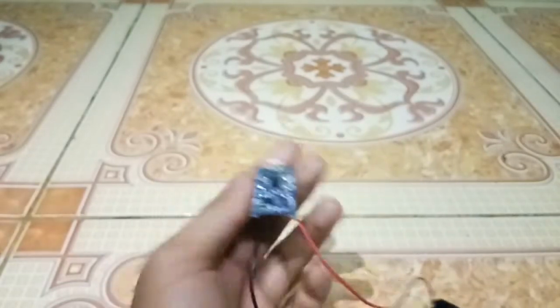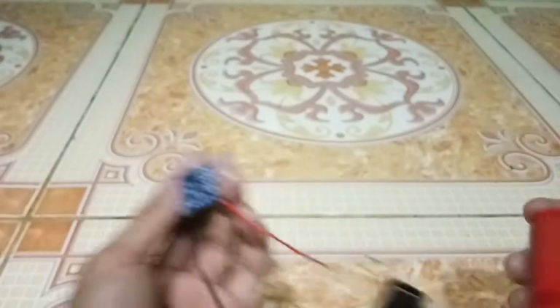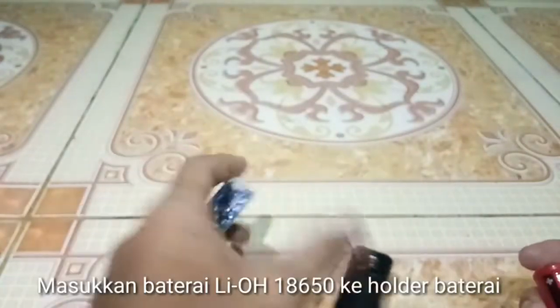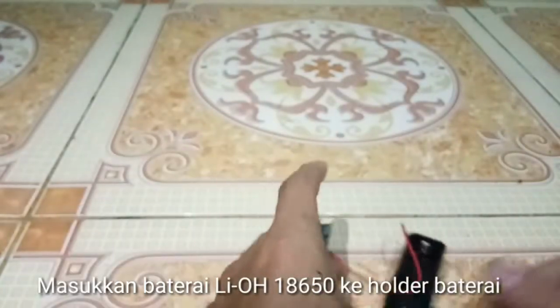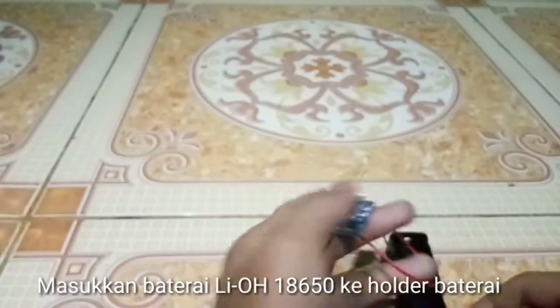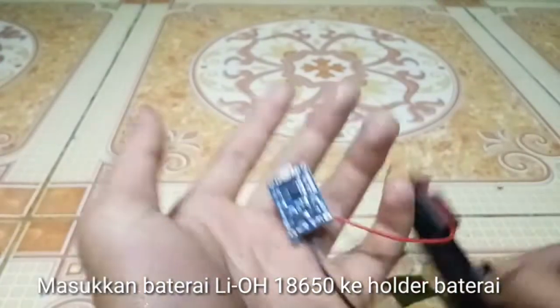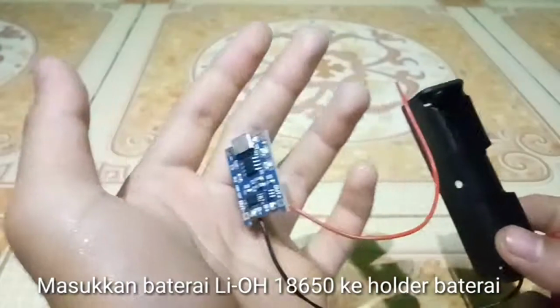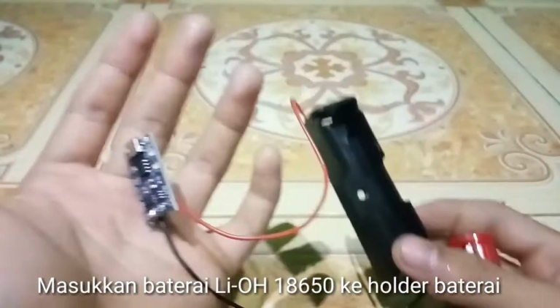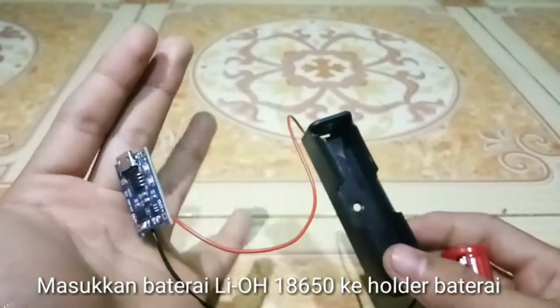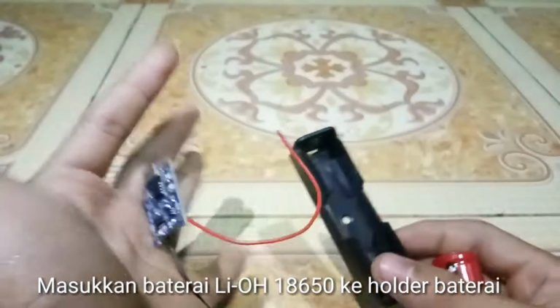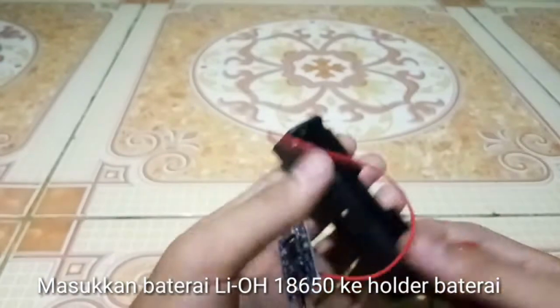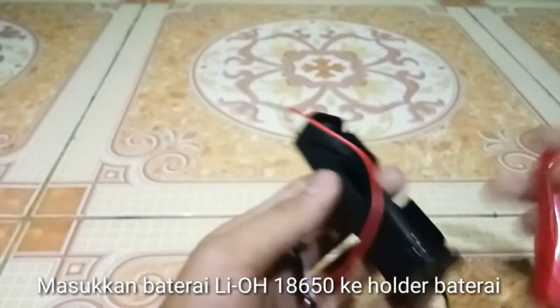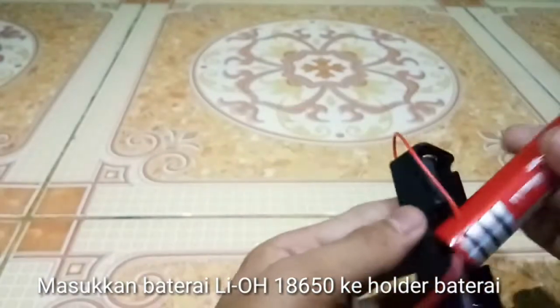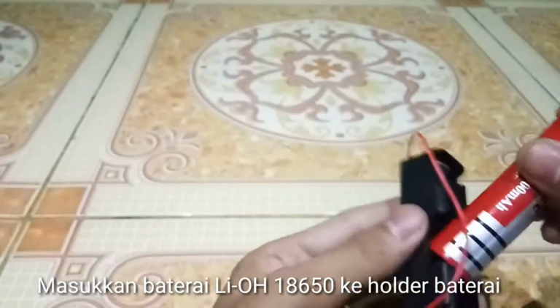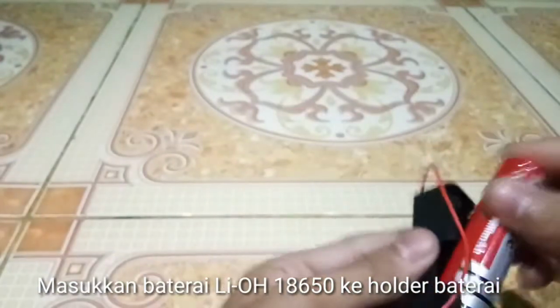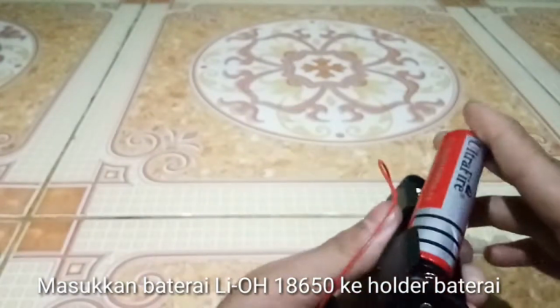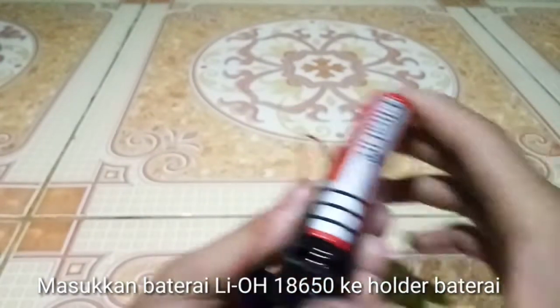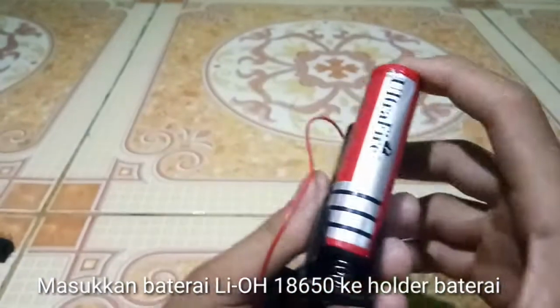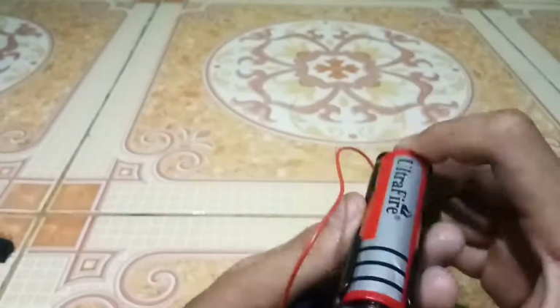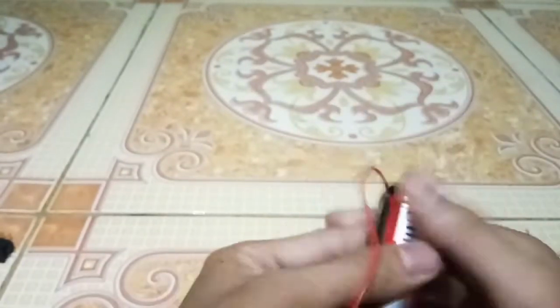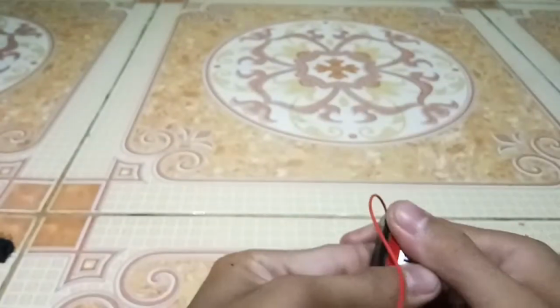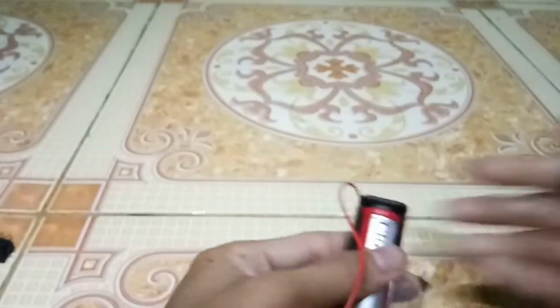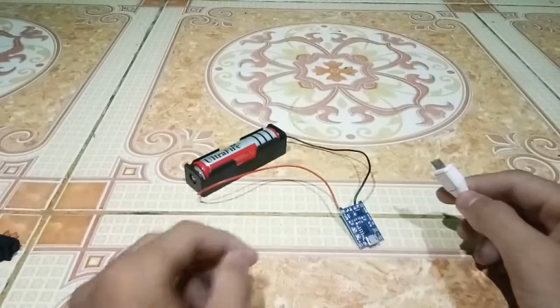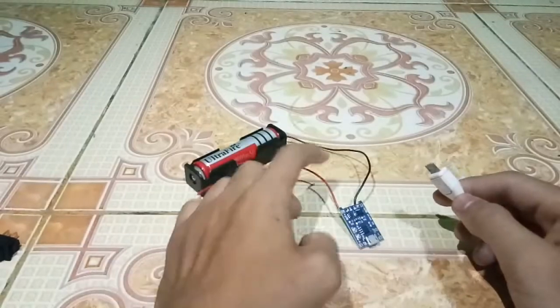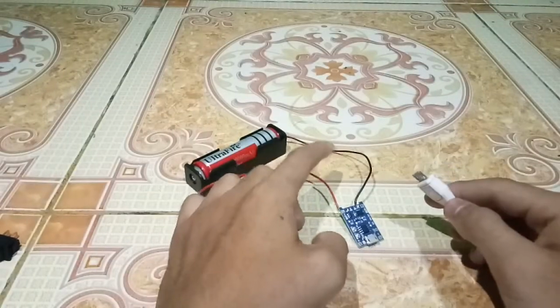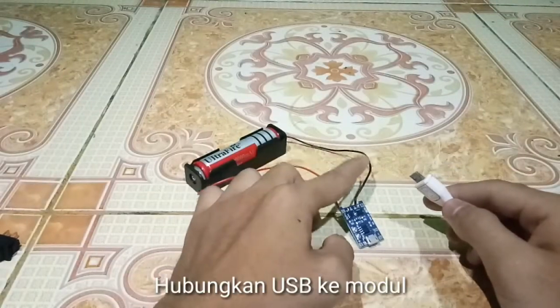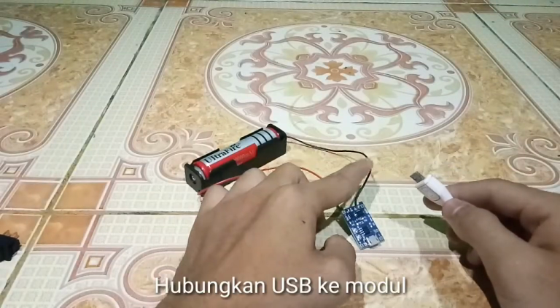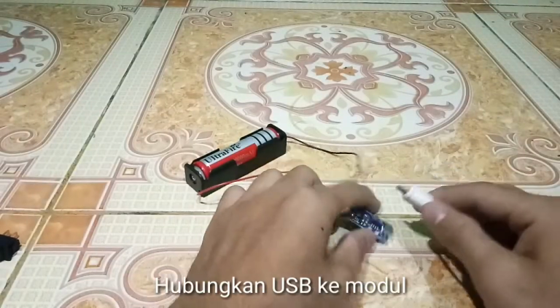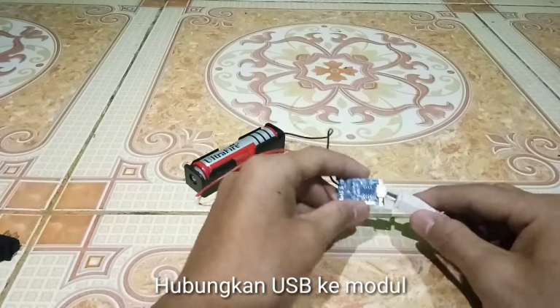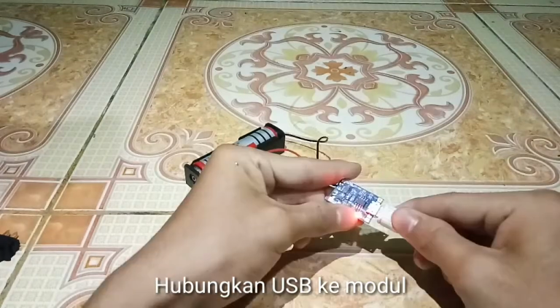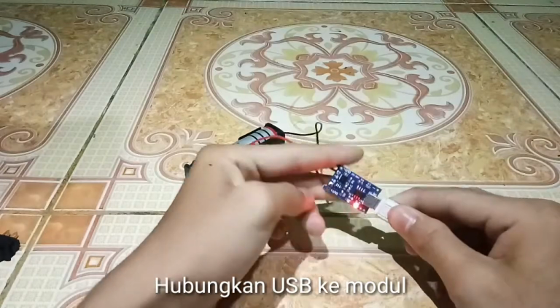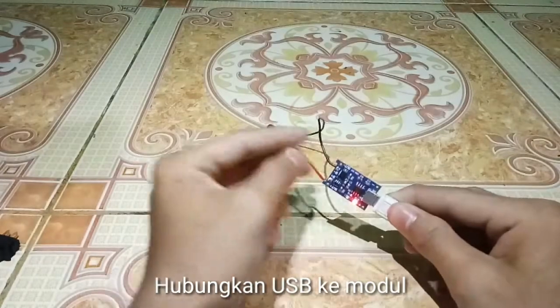Put in the battery — 18650 — into the battery holder. Then connect the USB to the module.